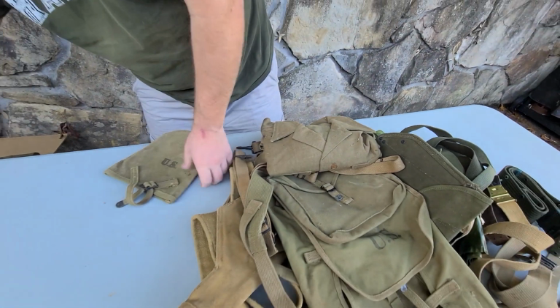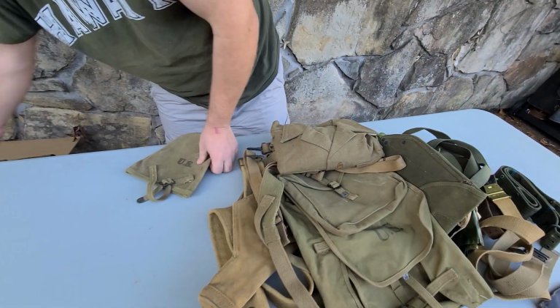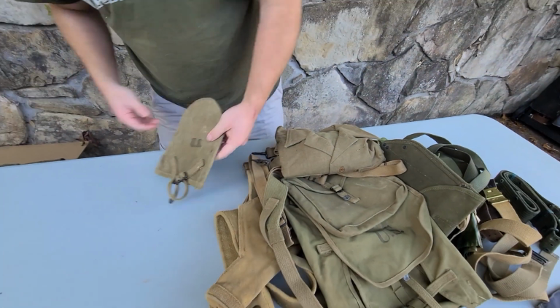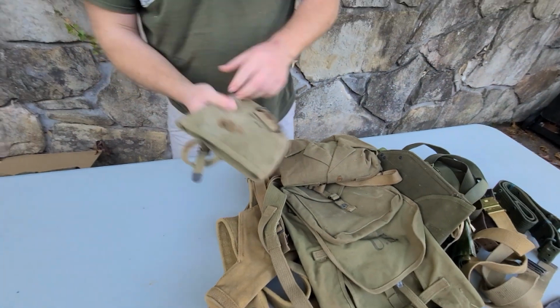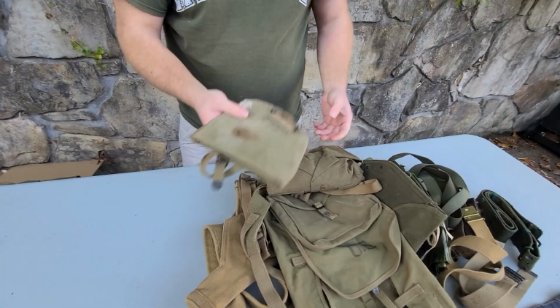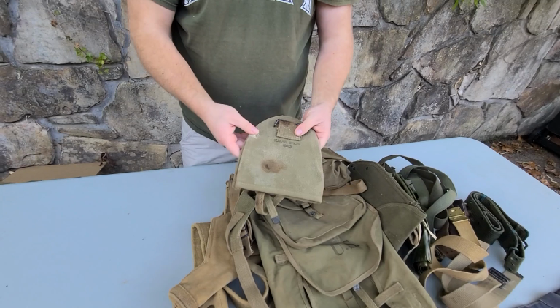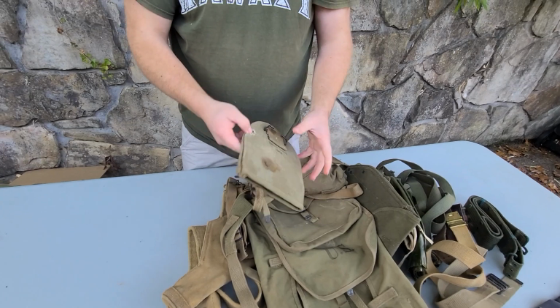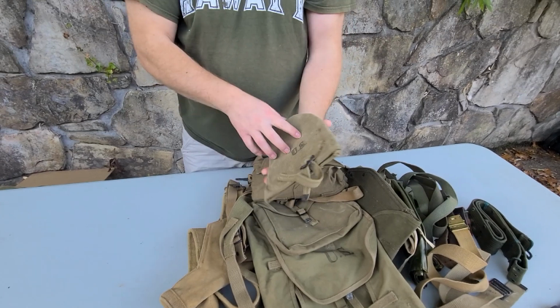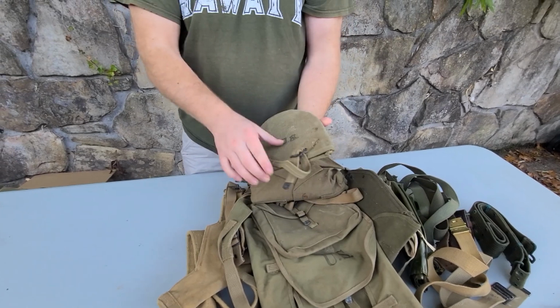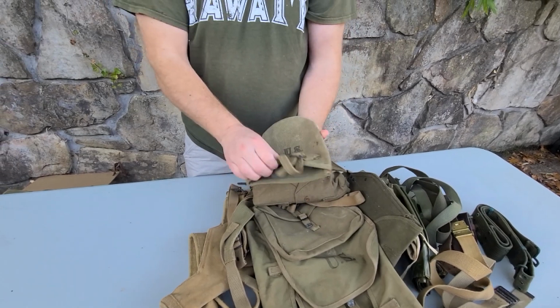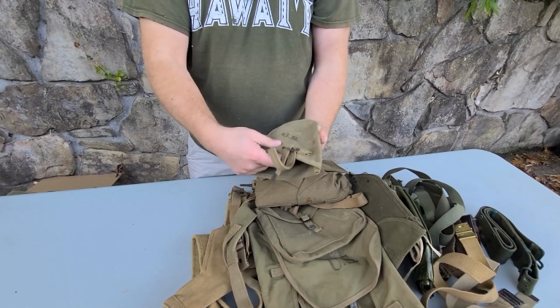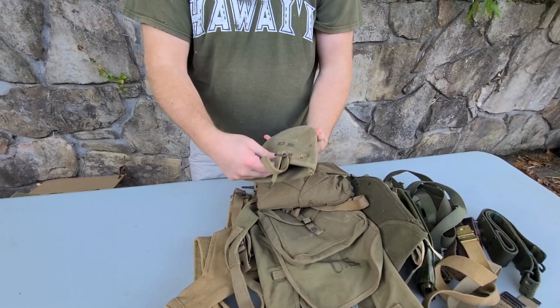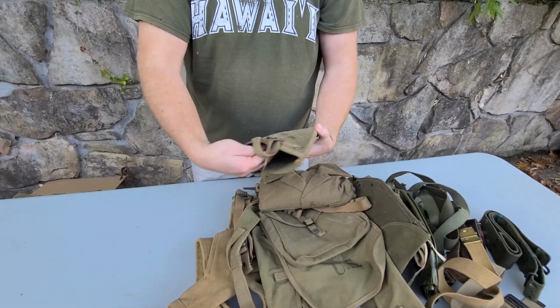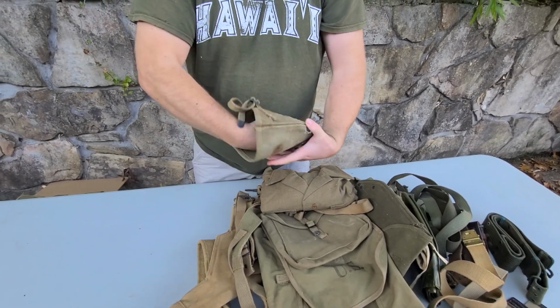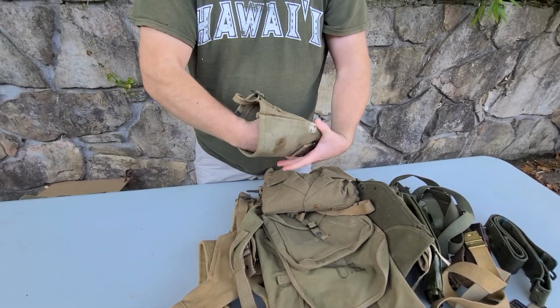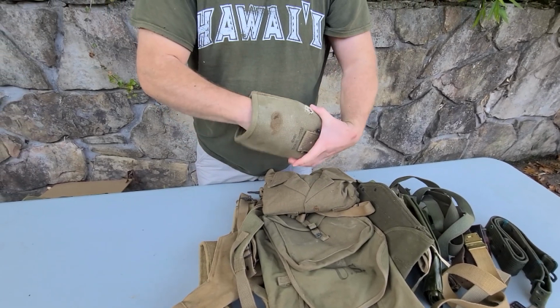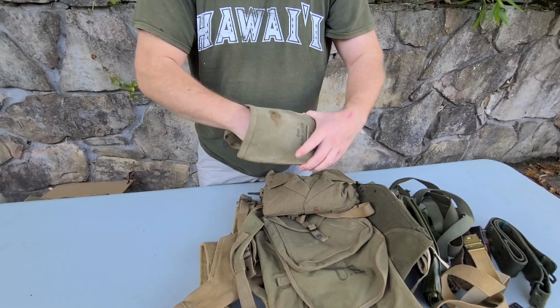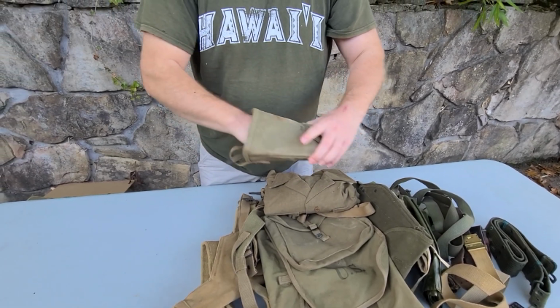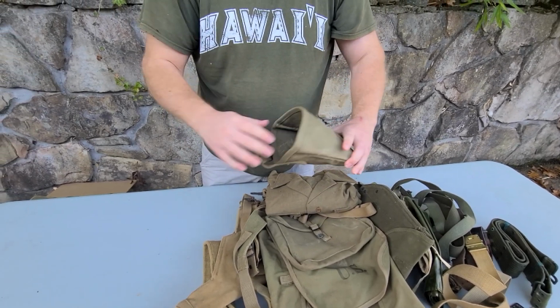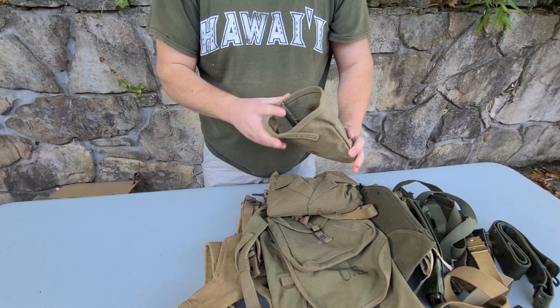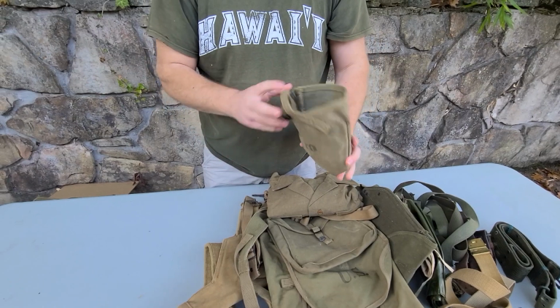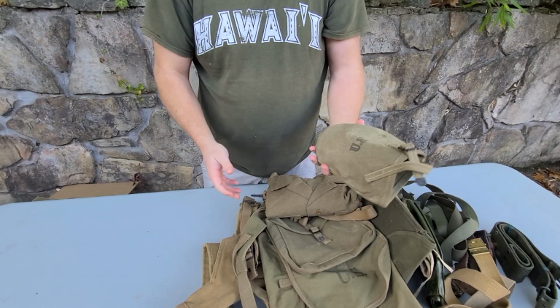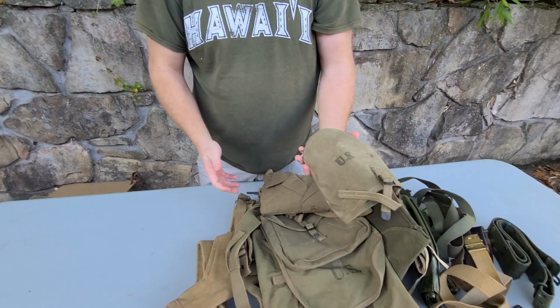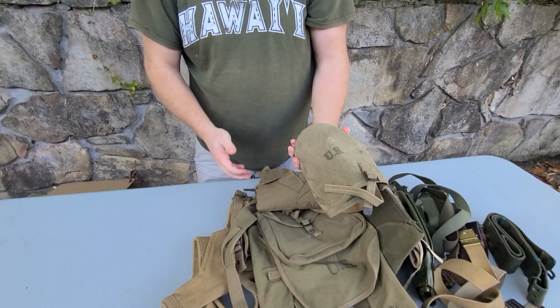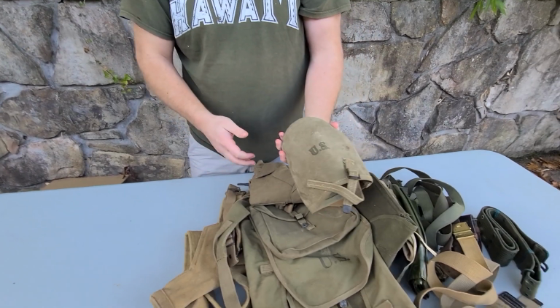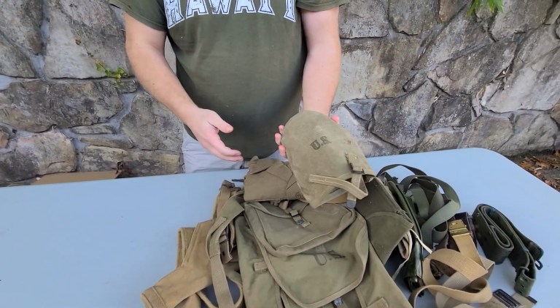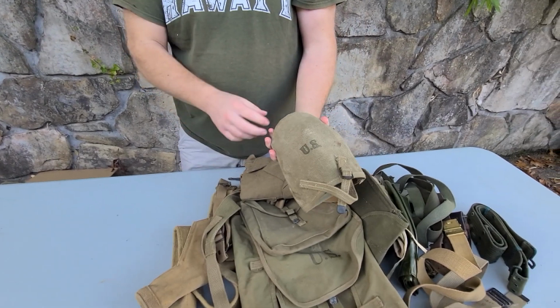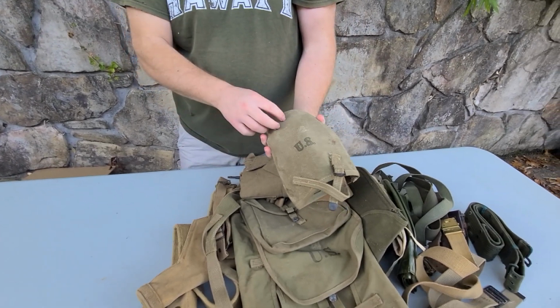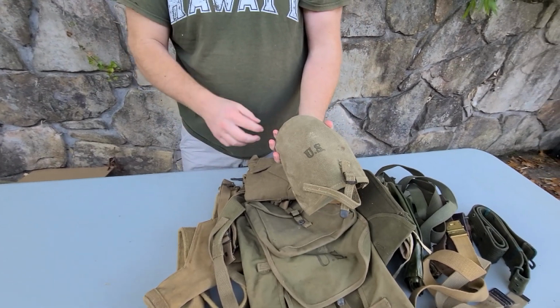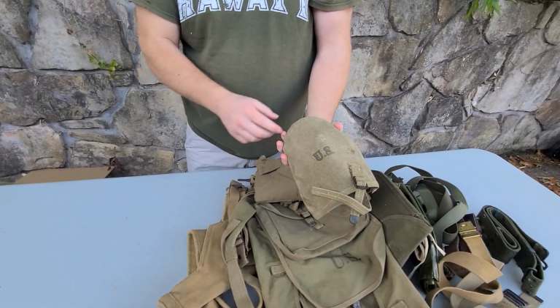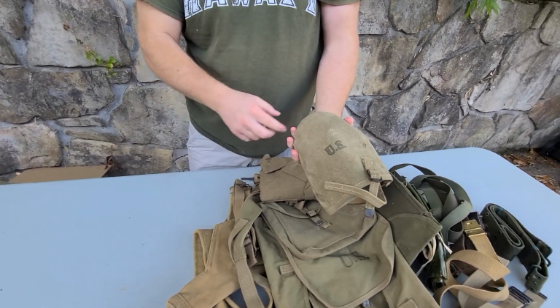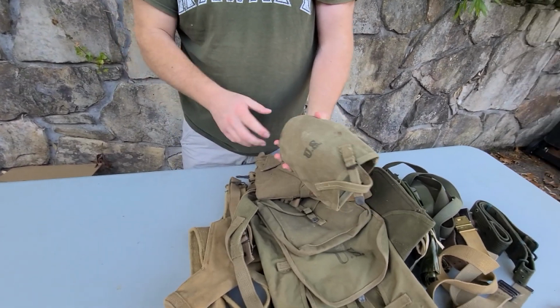We've got the shovel cover. I always like to find these — I like those T-handle shovels more than the folding ones that they came out with late in the war.